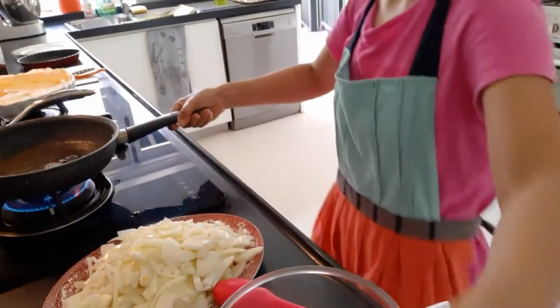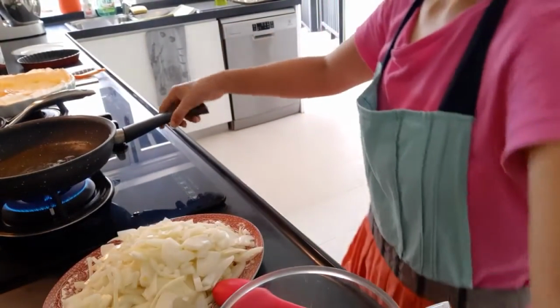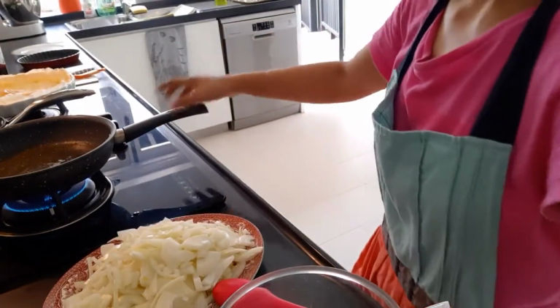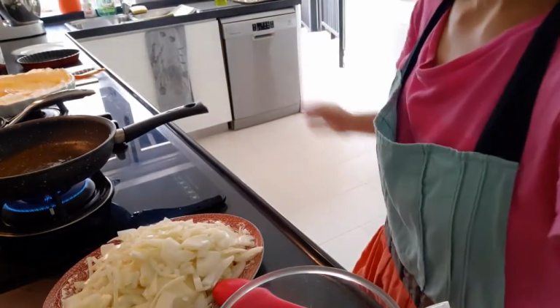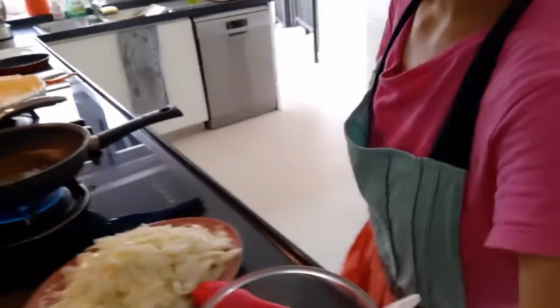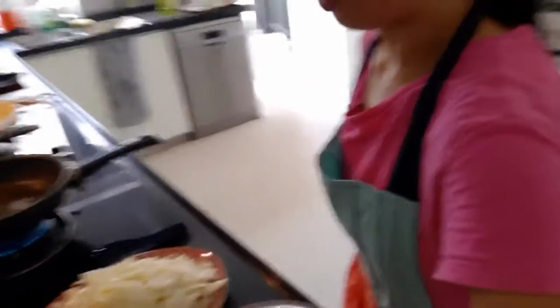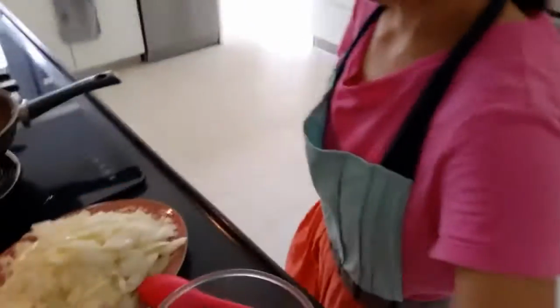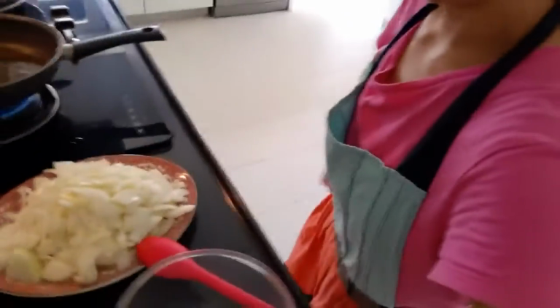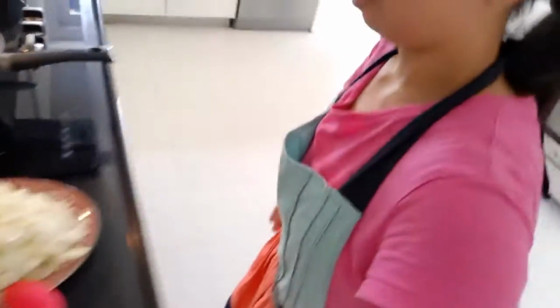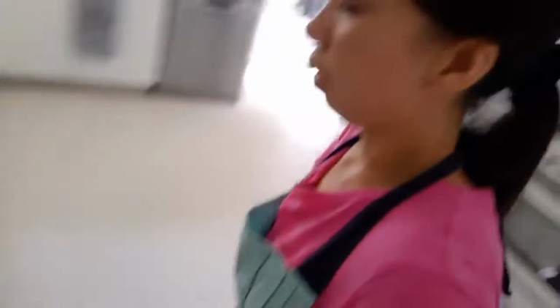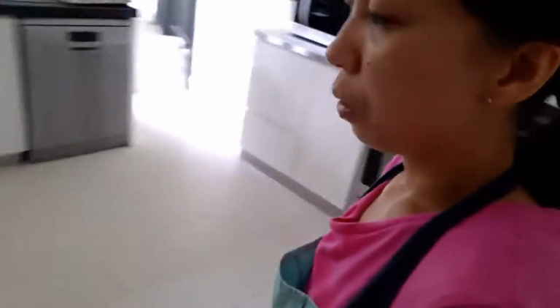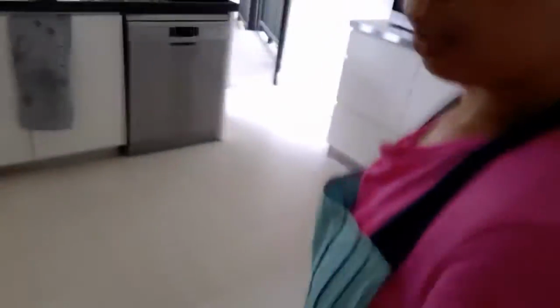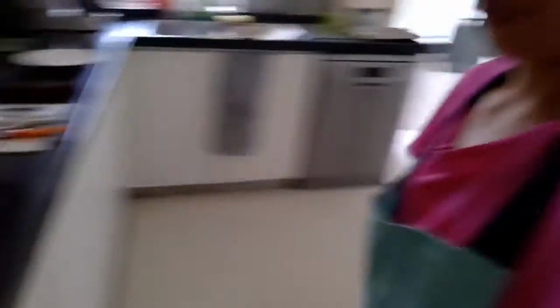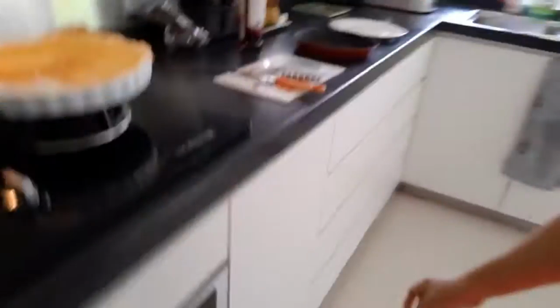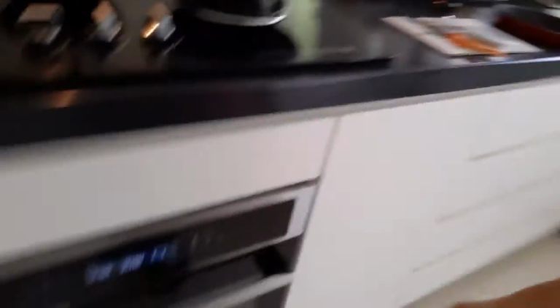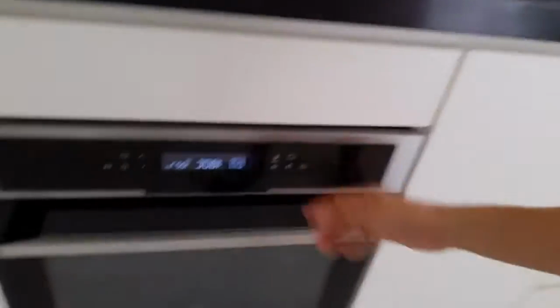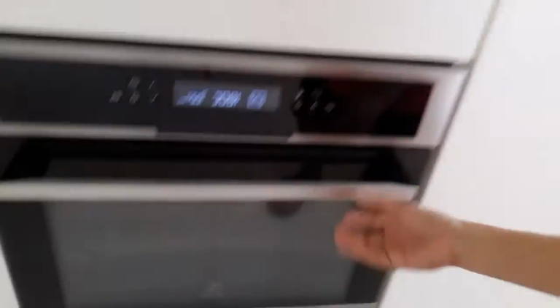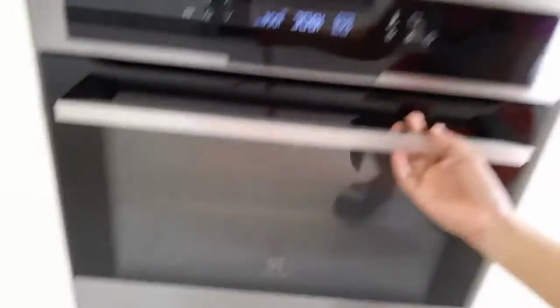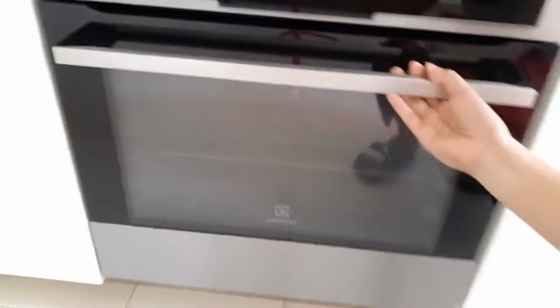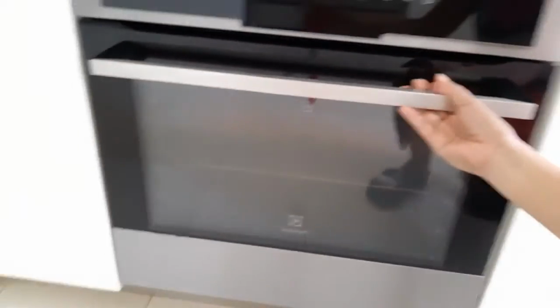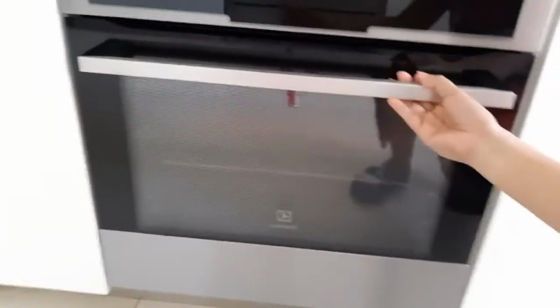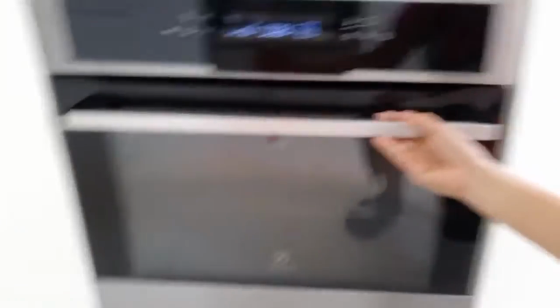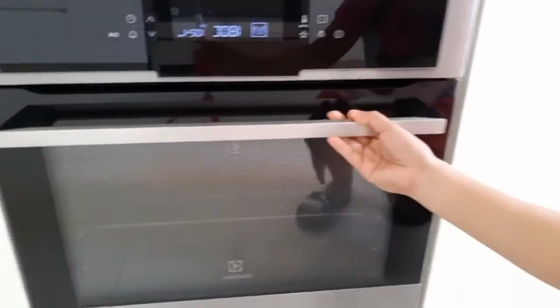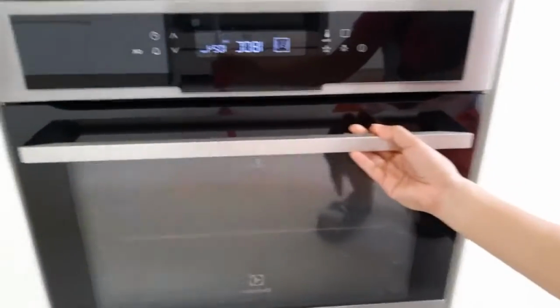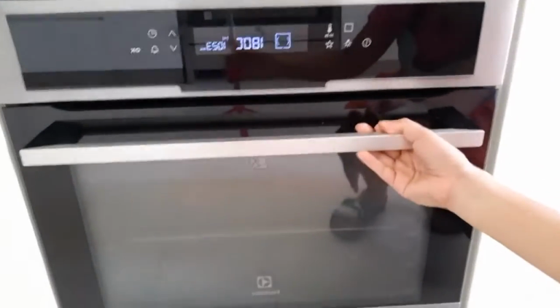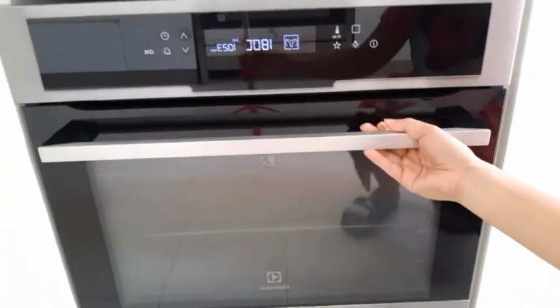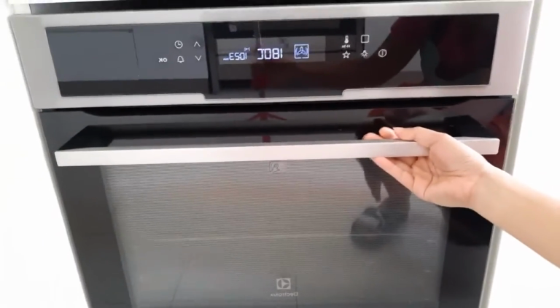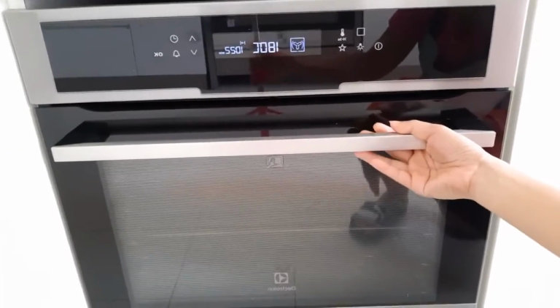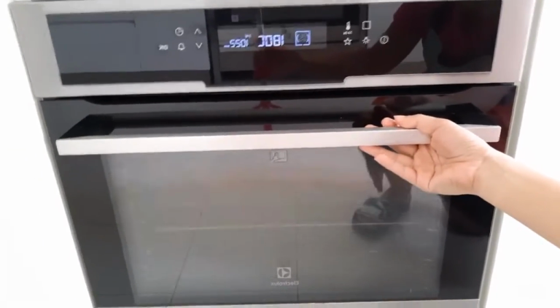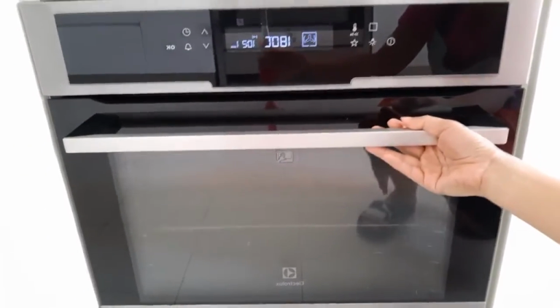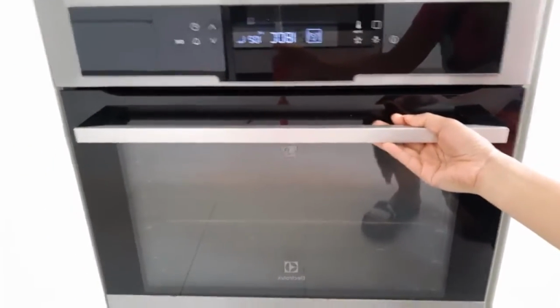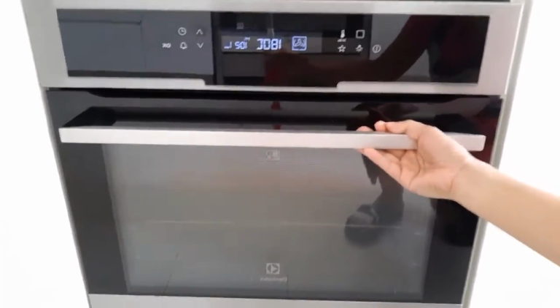I am also cooking the tomatoes now for the tartan. It's in the oven at 180 degrees Celsius for 35 to 40 minutes.